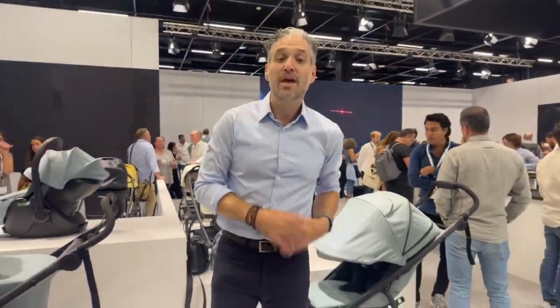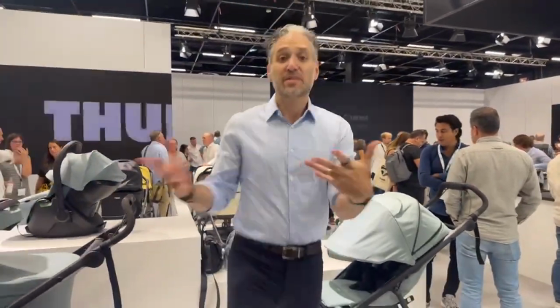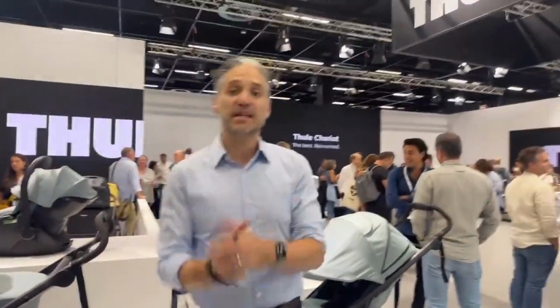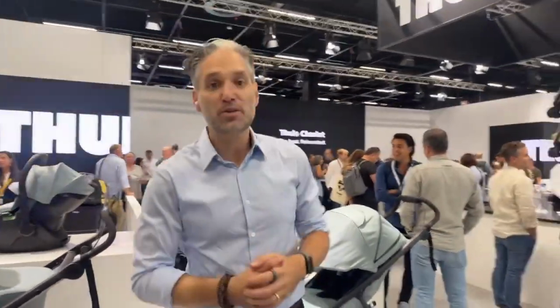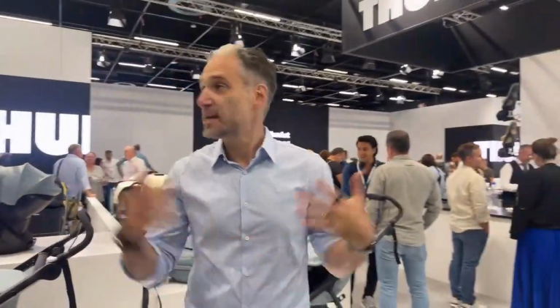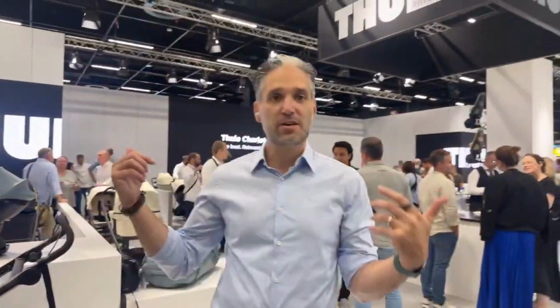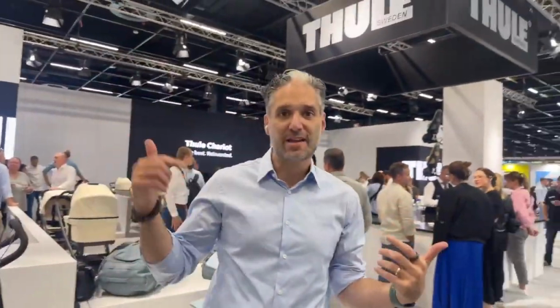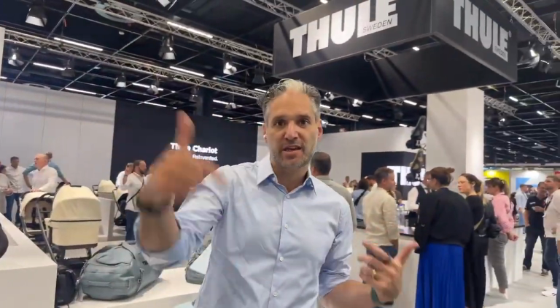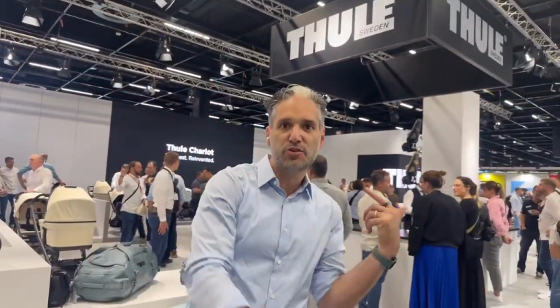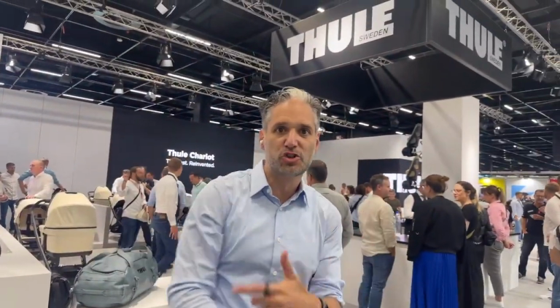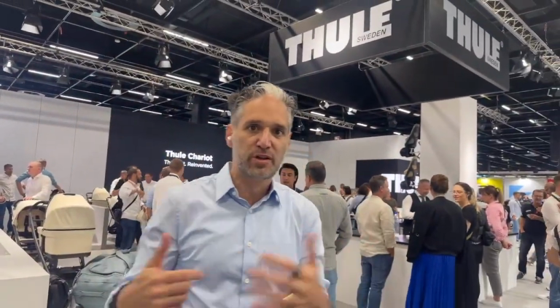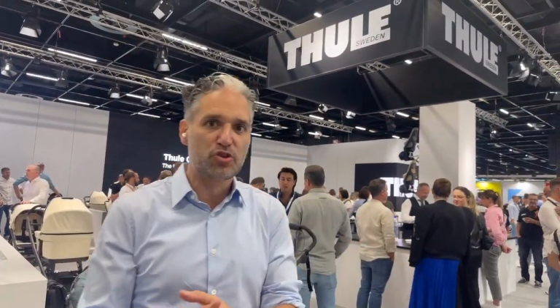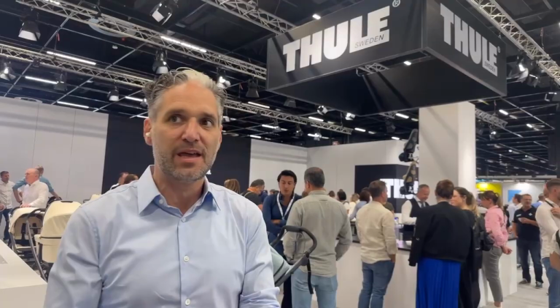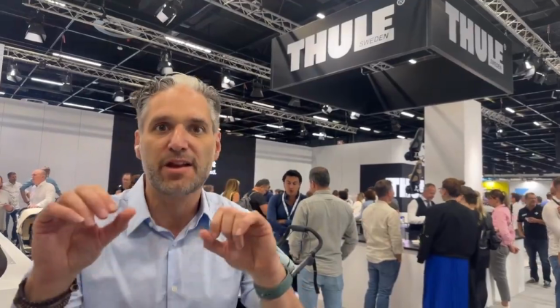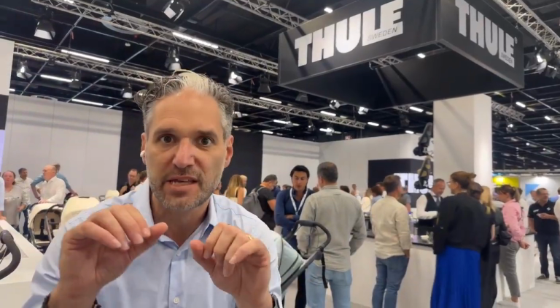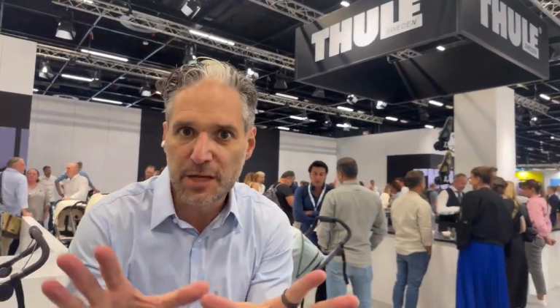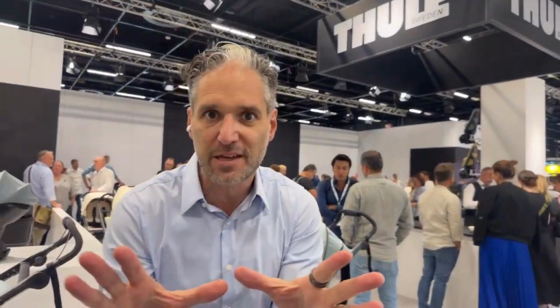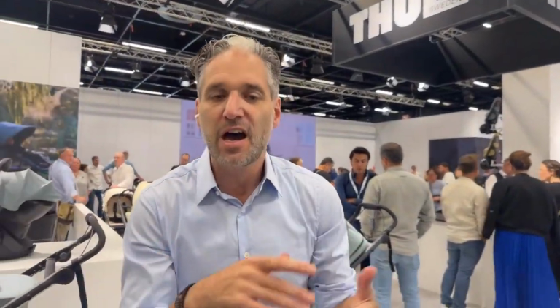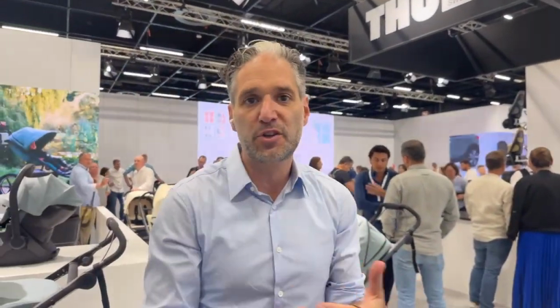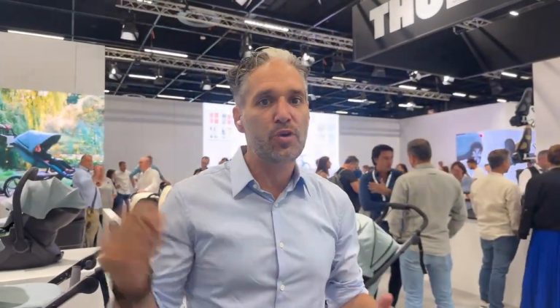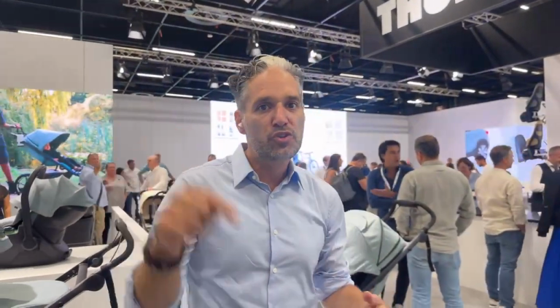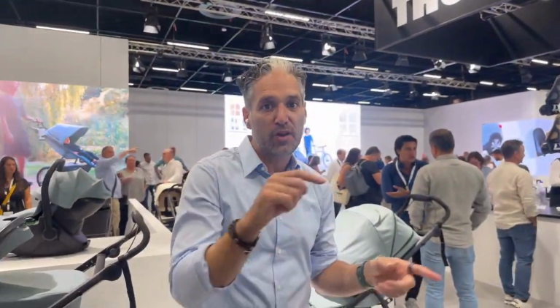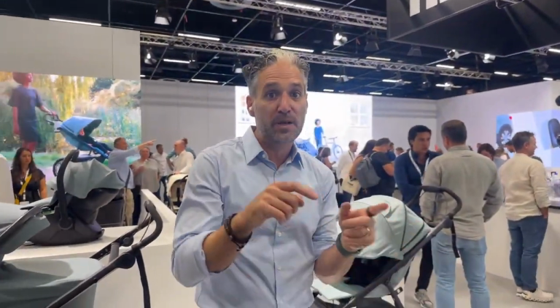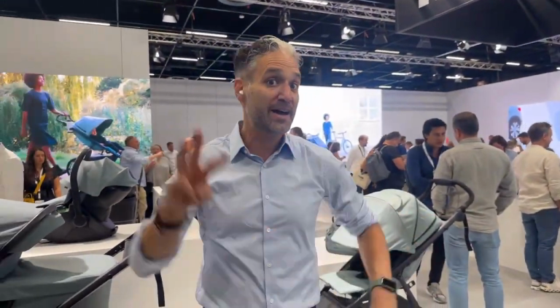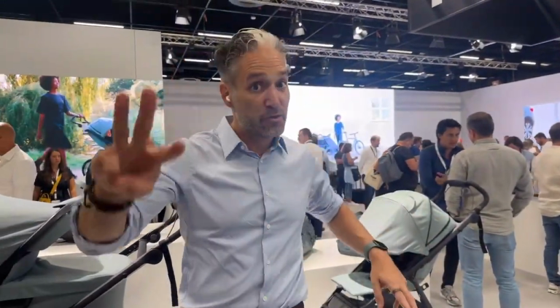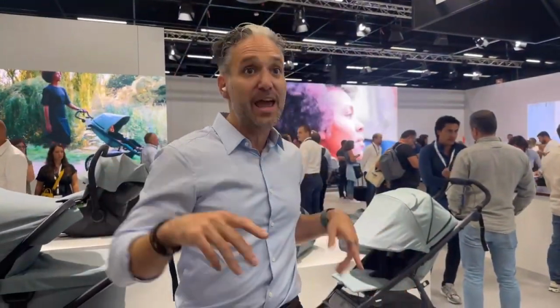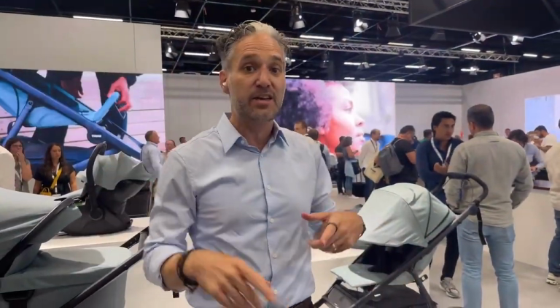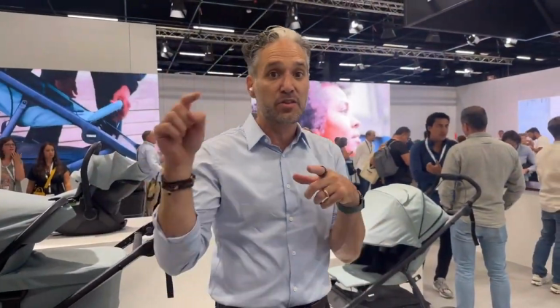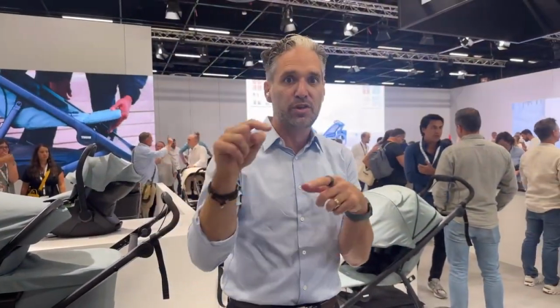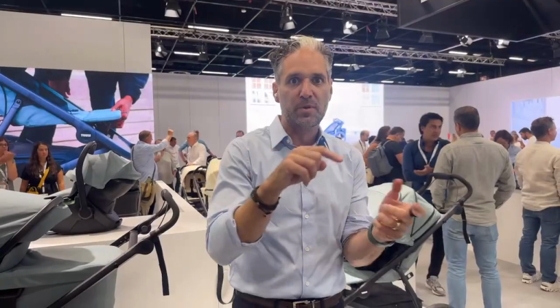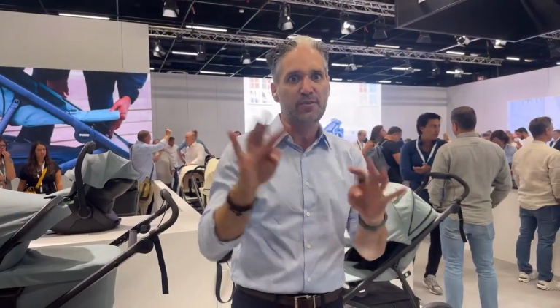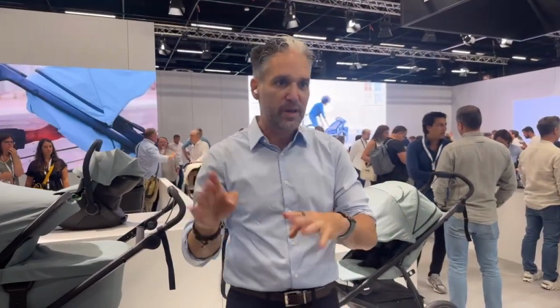Hey, this is Ellie from Magic Beans and I'm here at the Kinden-You-Can Show in Cologne, Germany, and here's a sneak peek of the new Thule Urban Glide 3 and the Thule Urban Glide 4-wheel.